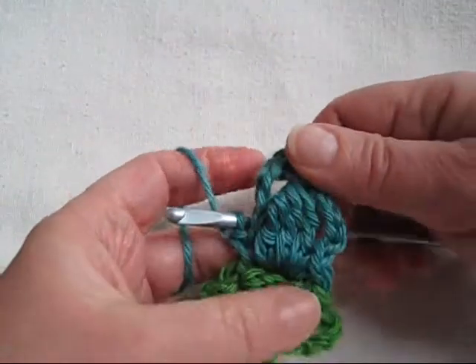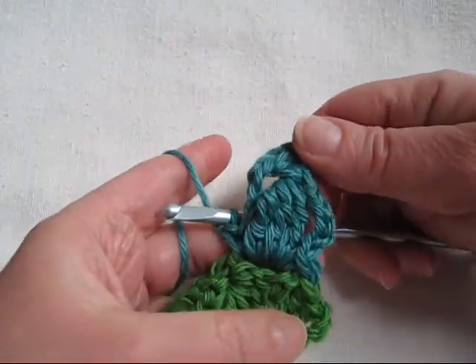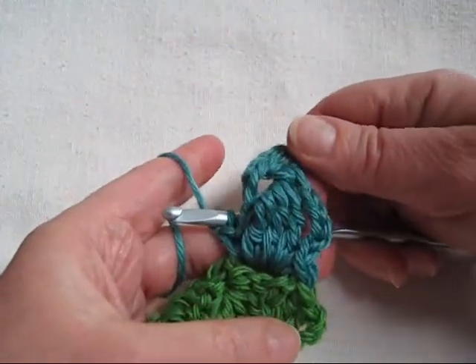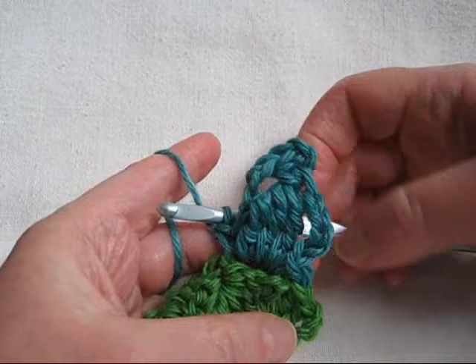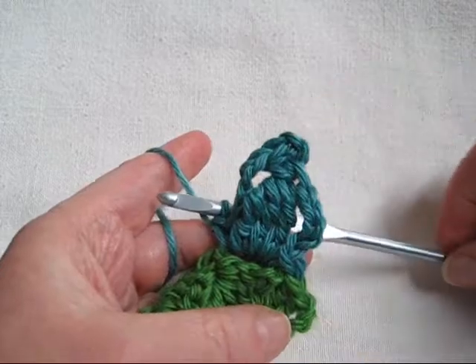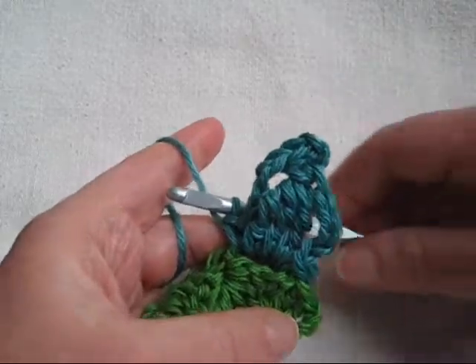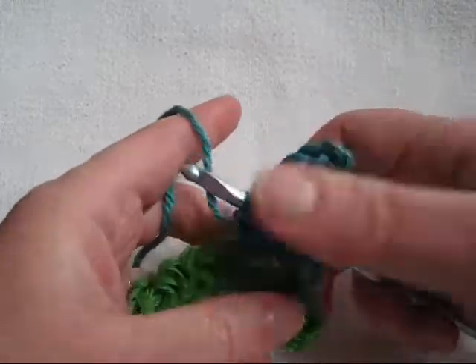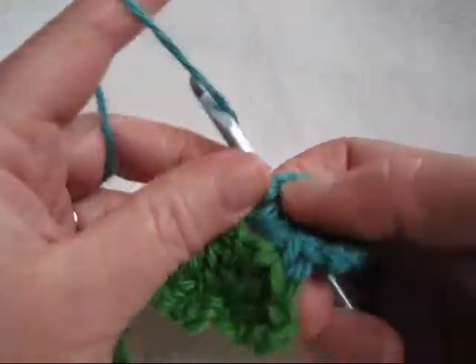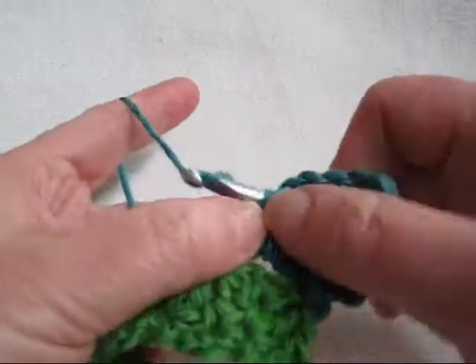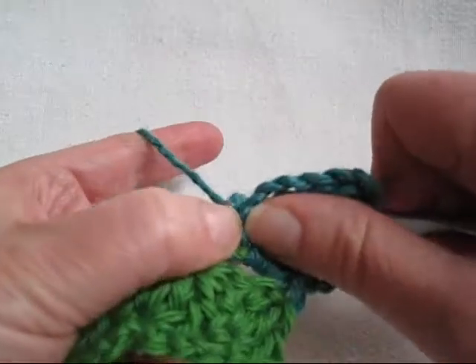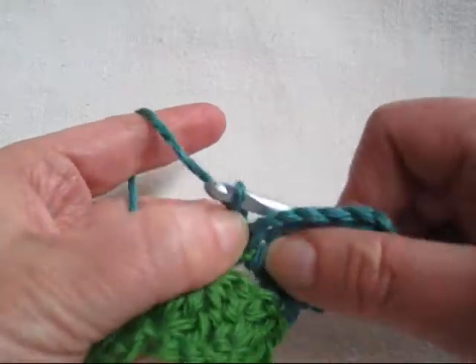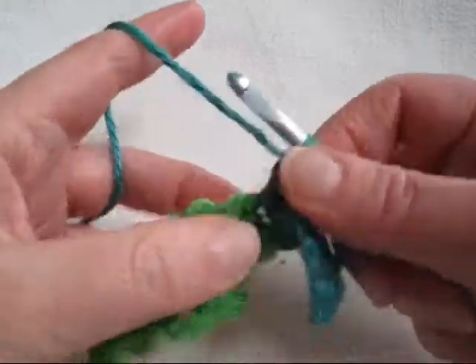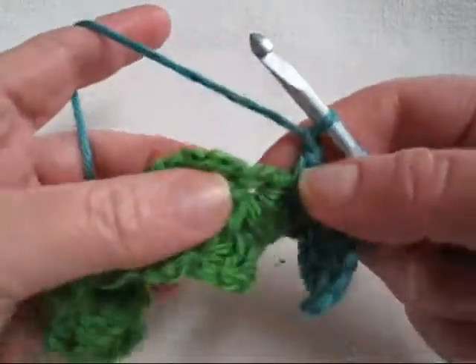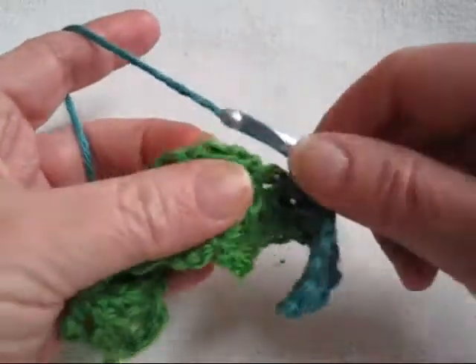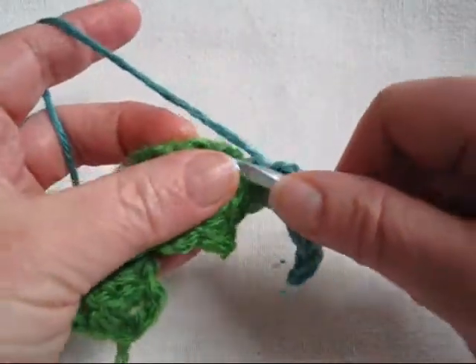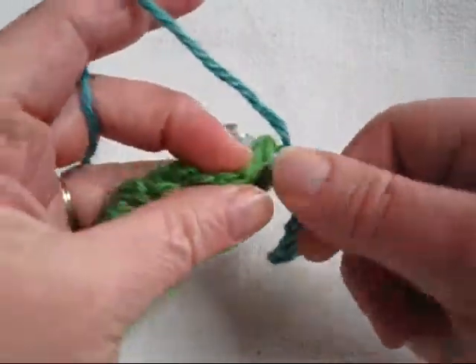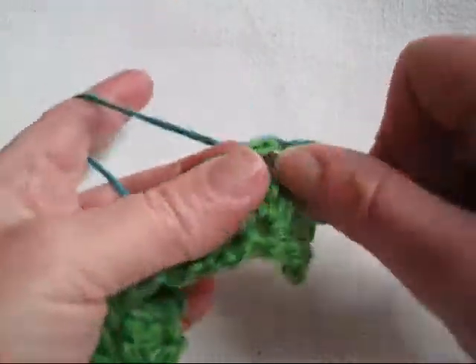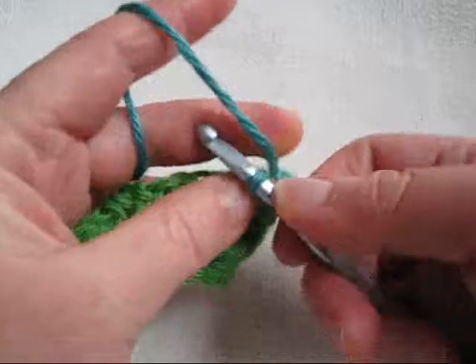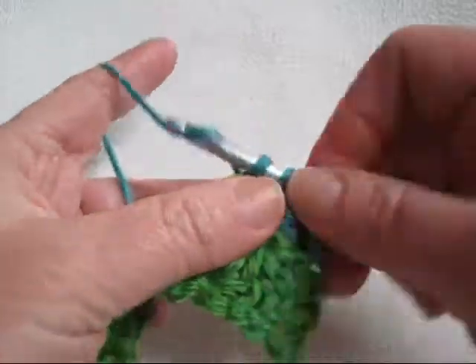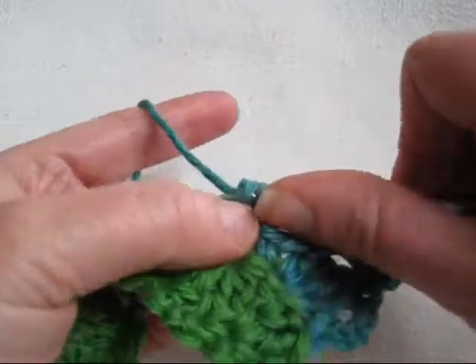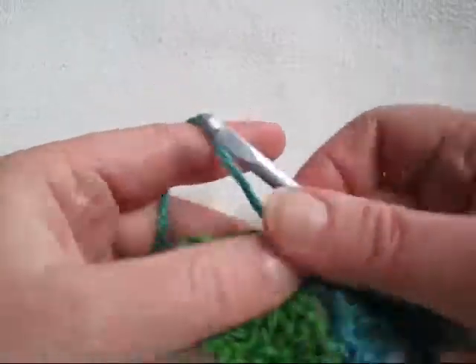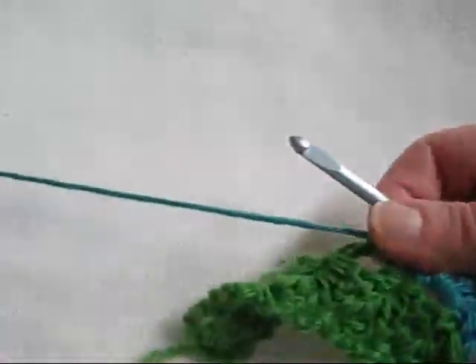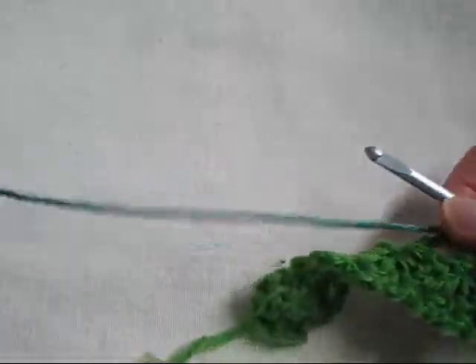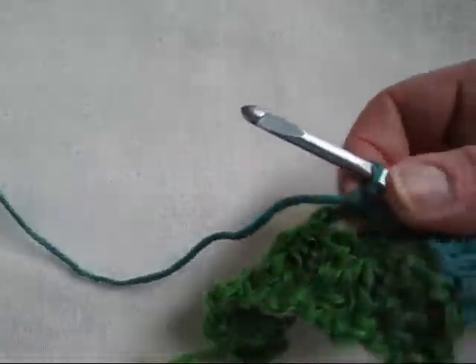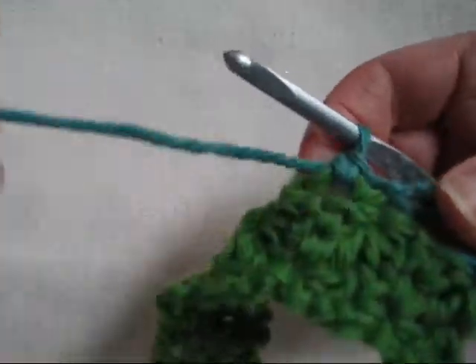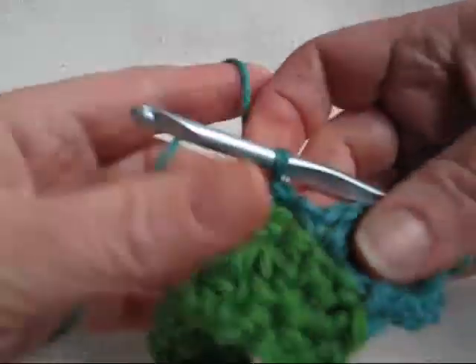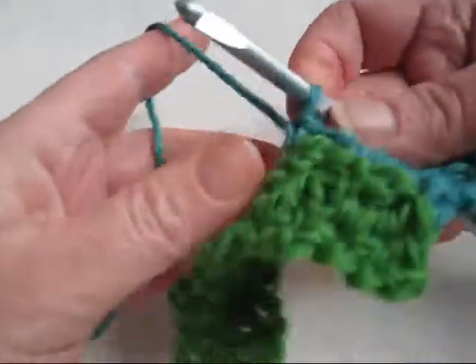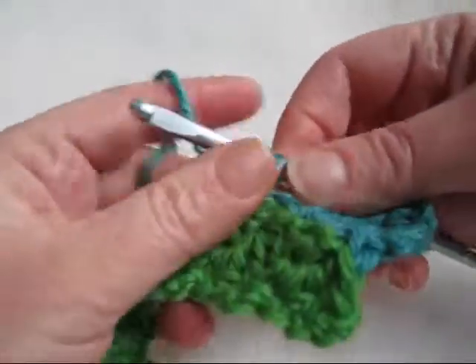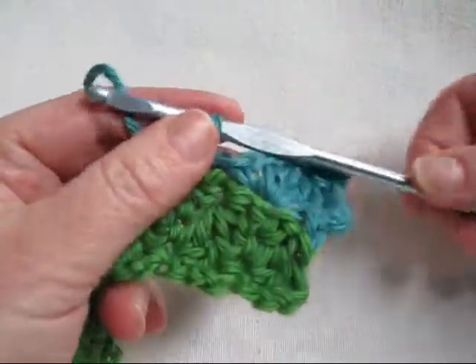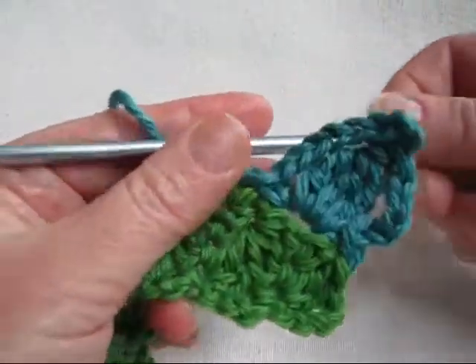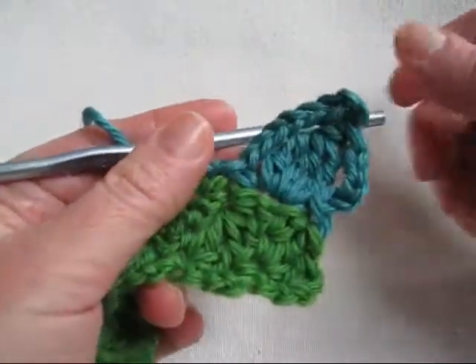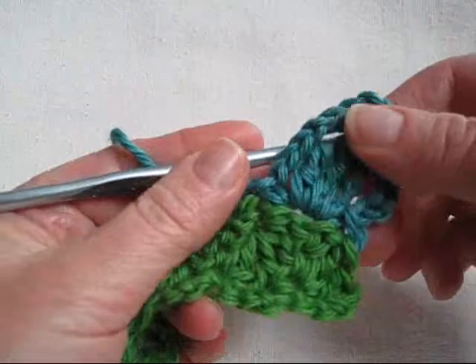And we're ready to chain five and single crochet in the same space we started. That's the first leaf. Chain one. Single crochet in the next space. And now we're ready to do something fun and funky.